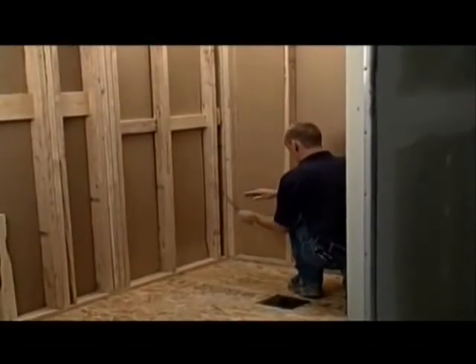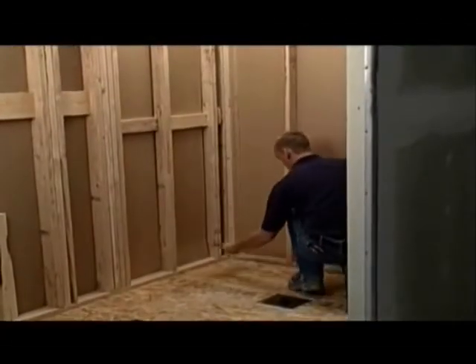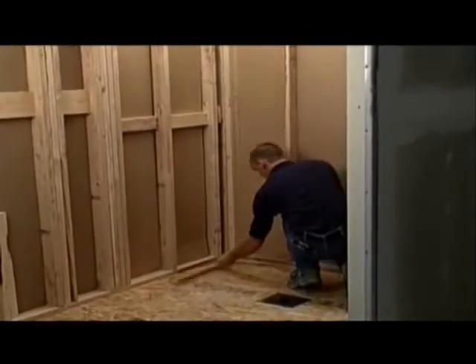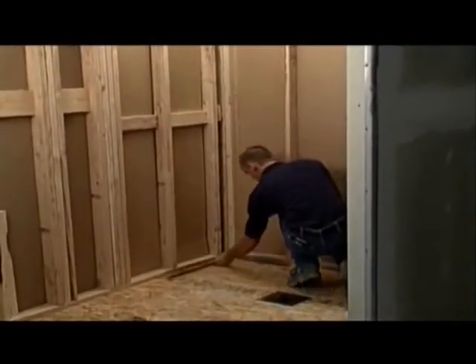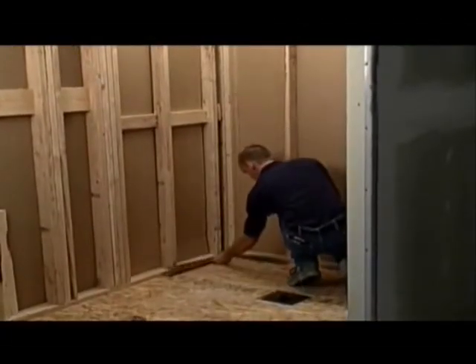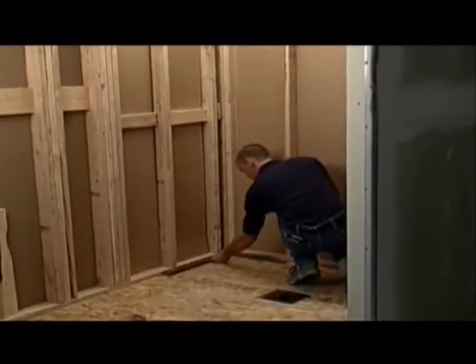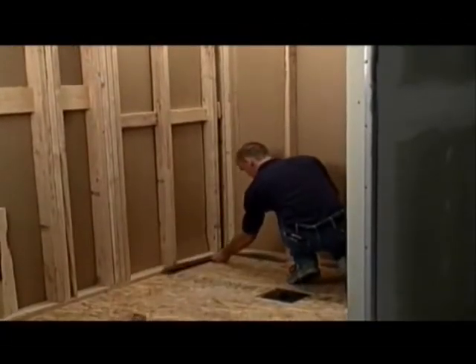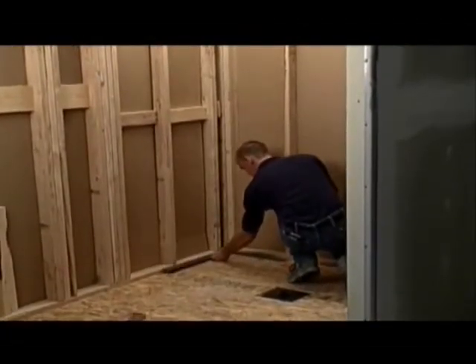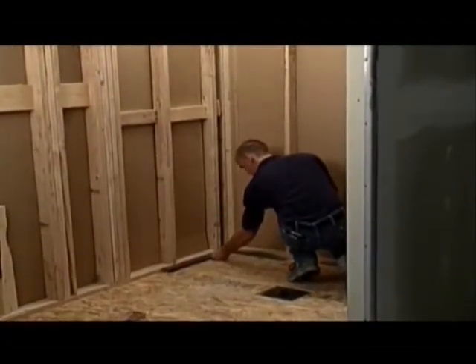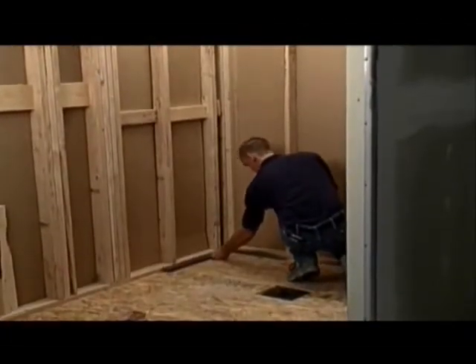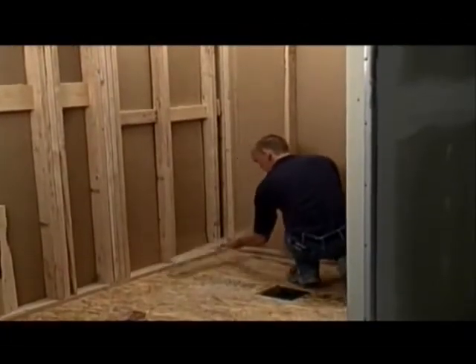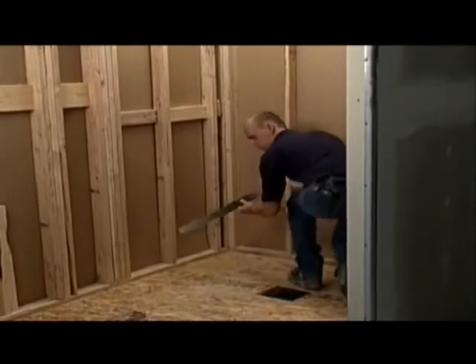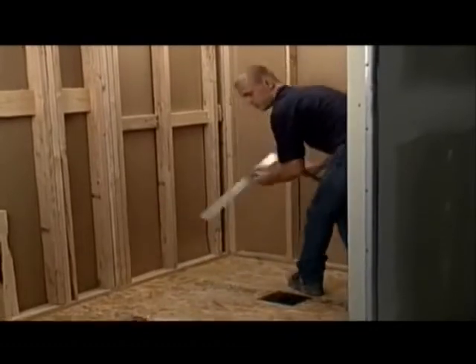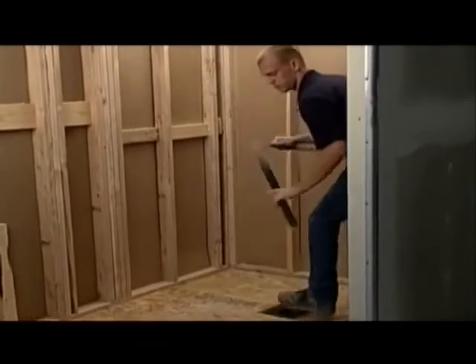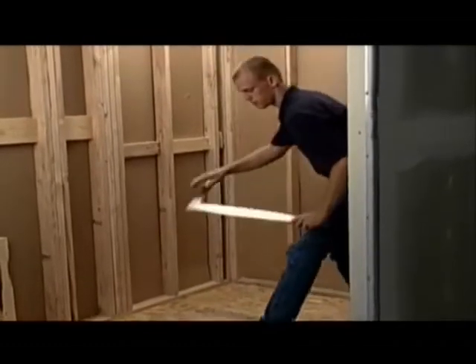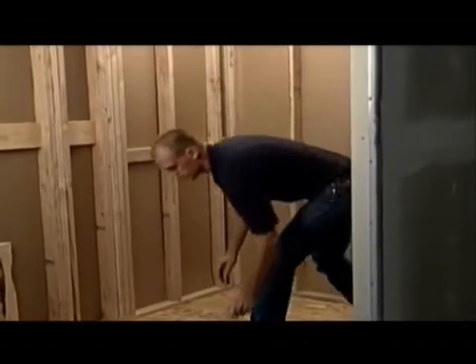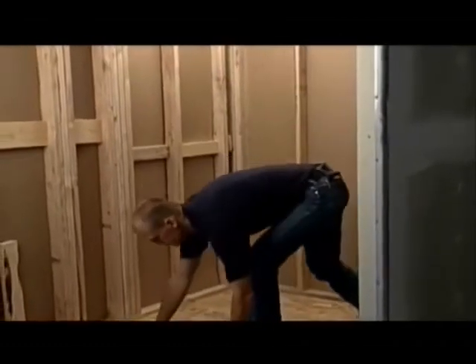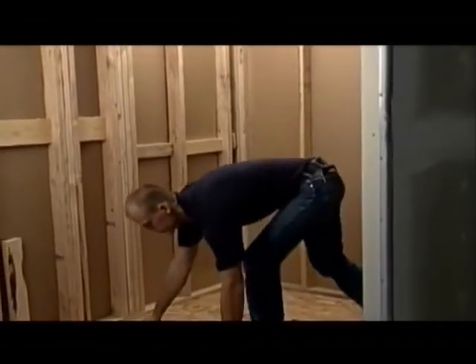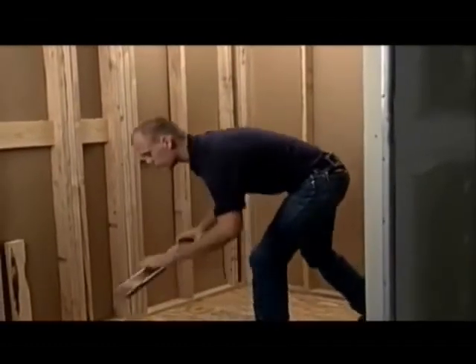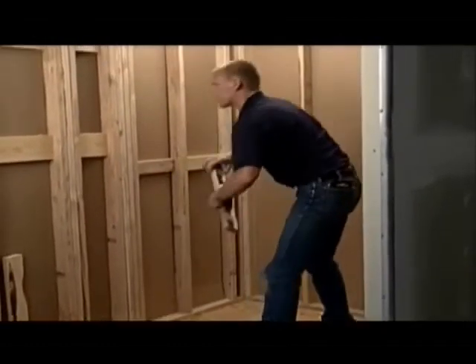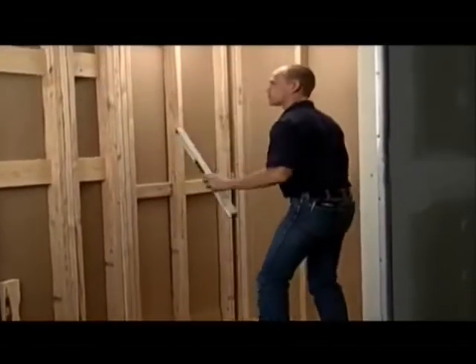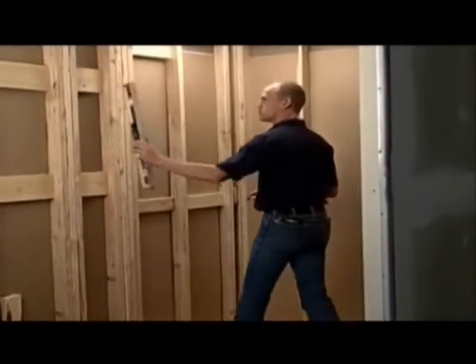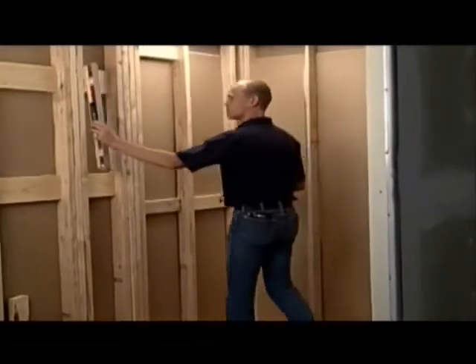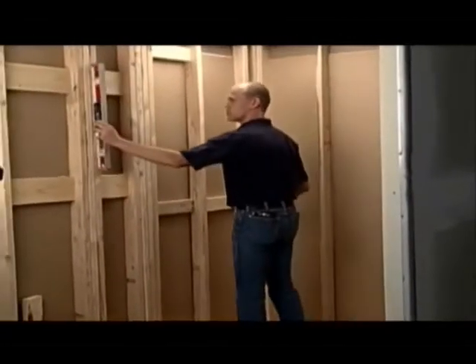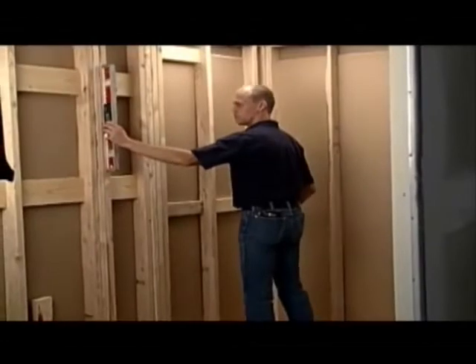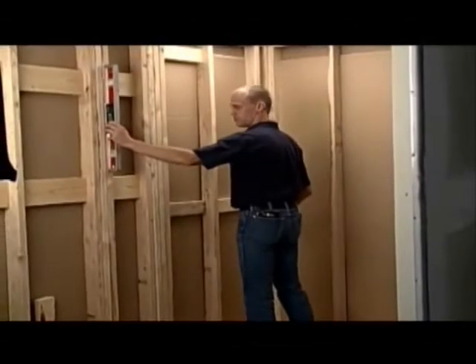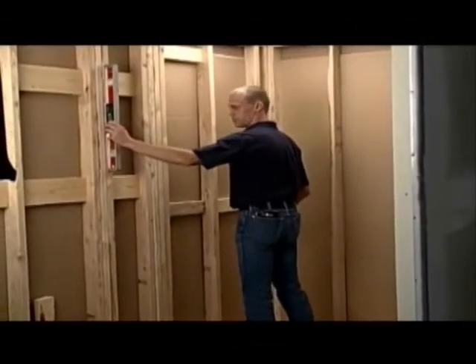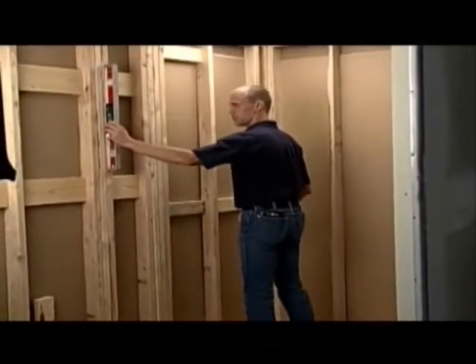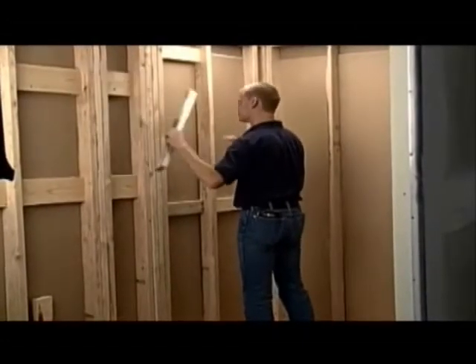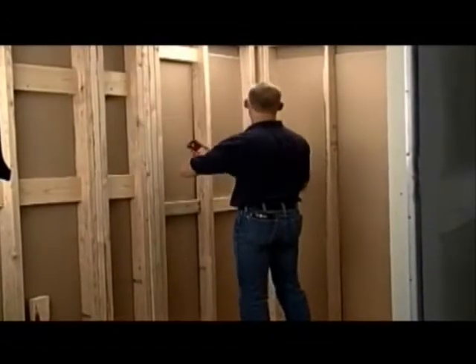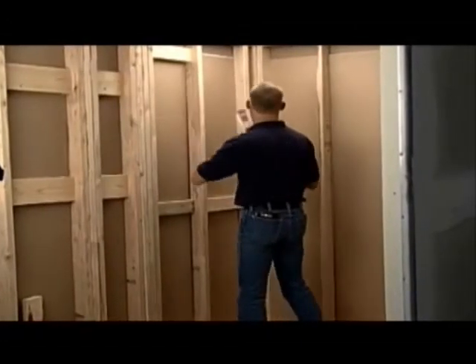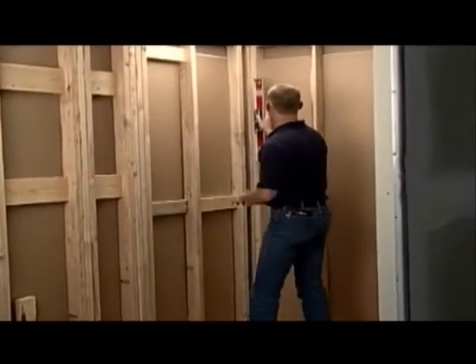The first step in the installation process is to check the framing and assure that it is square on all sides. It also must be checked for level. Make the necessary adjustments before you proceed.